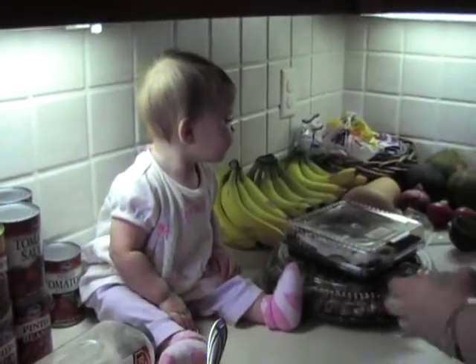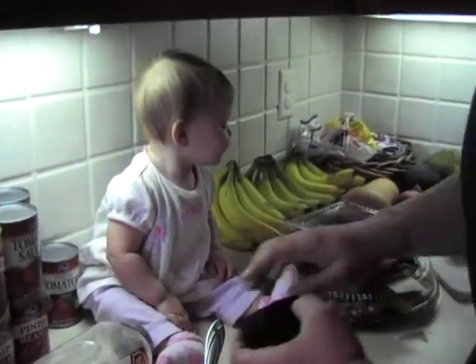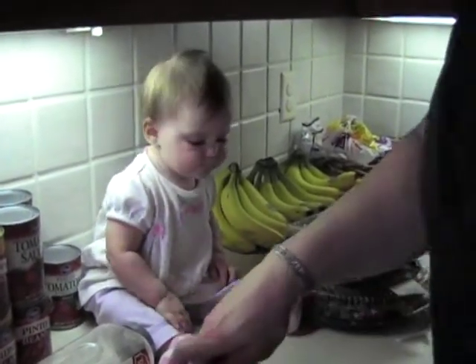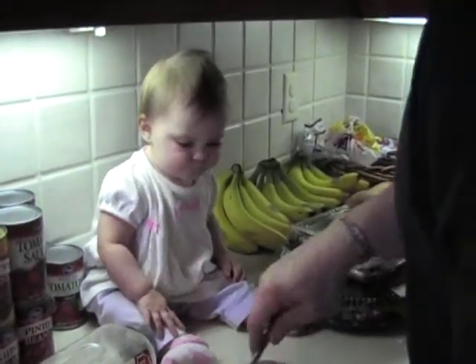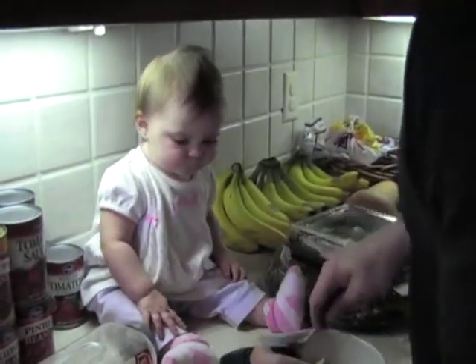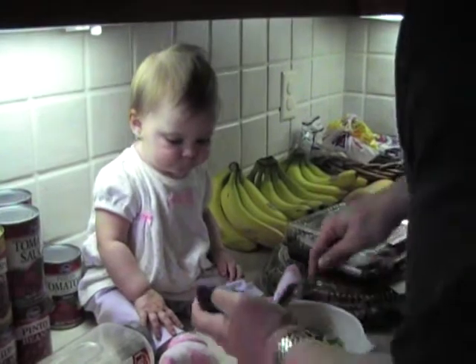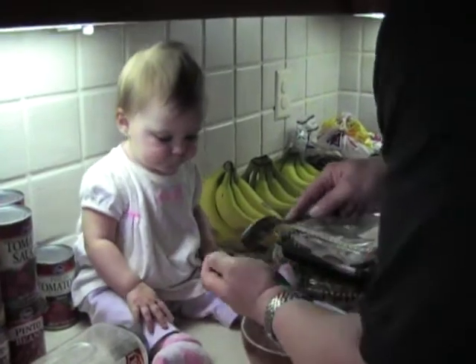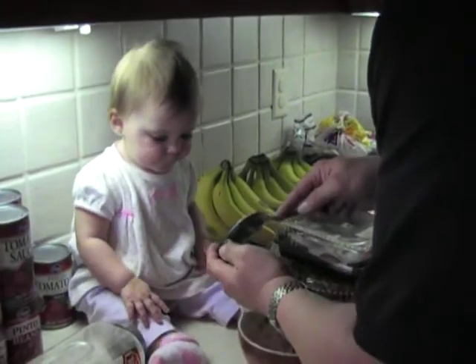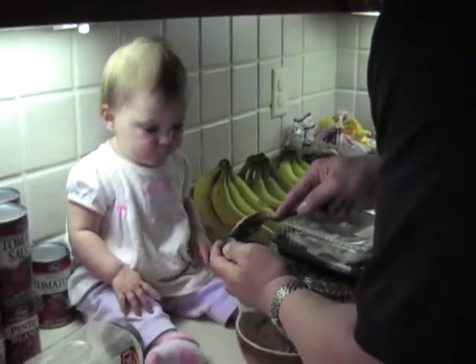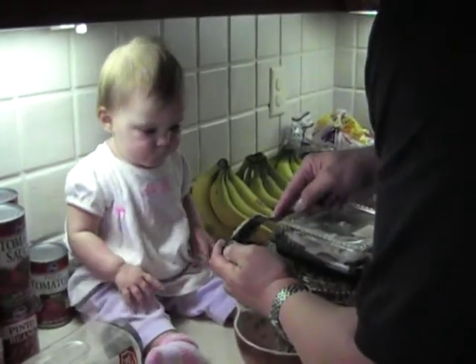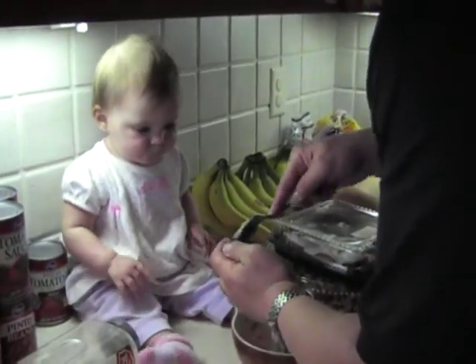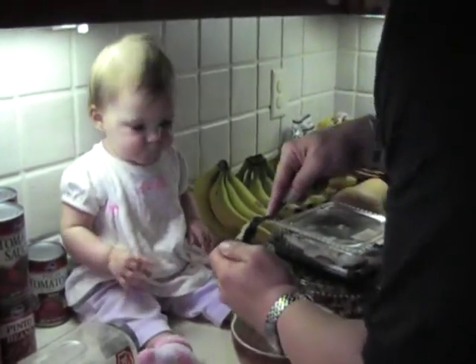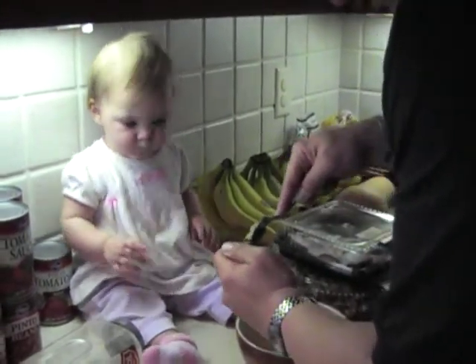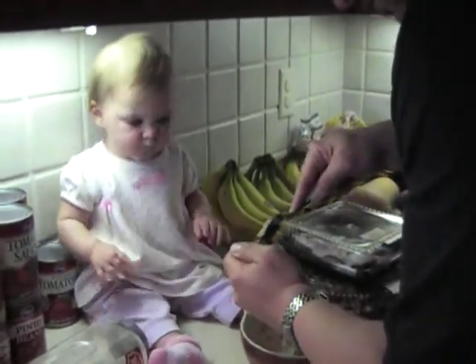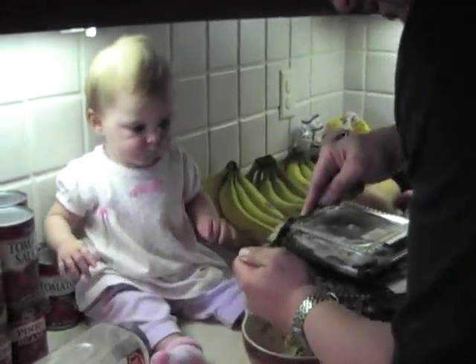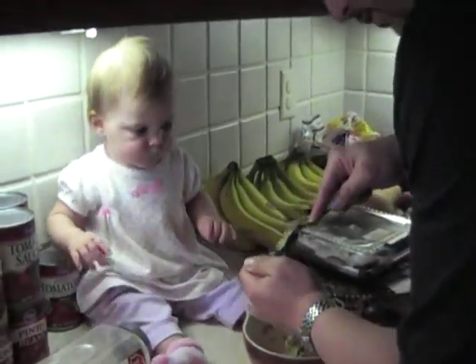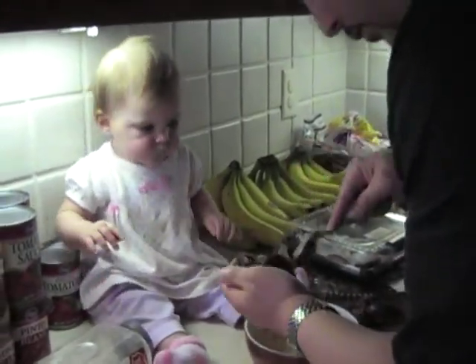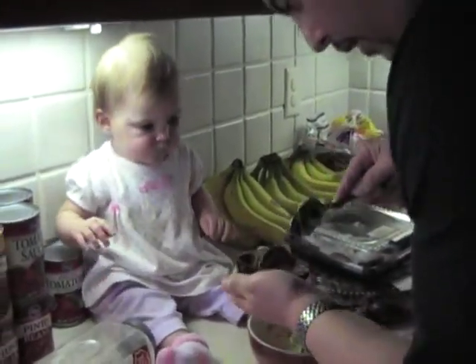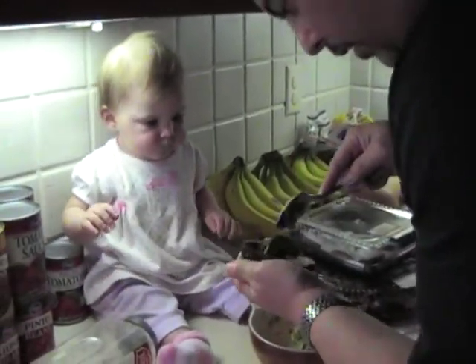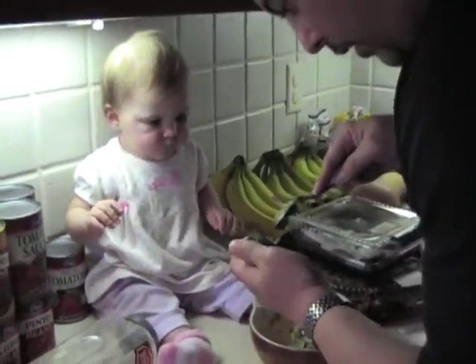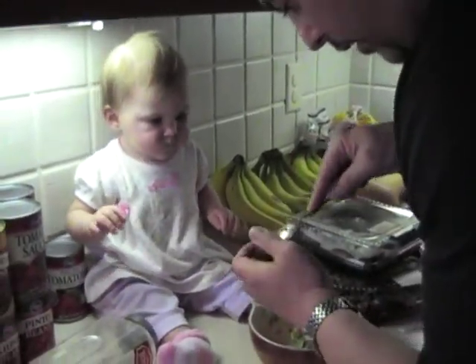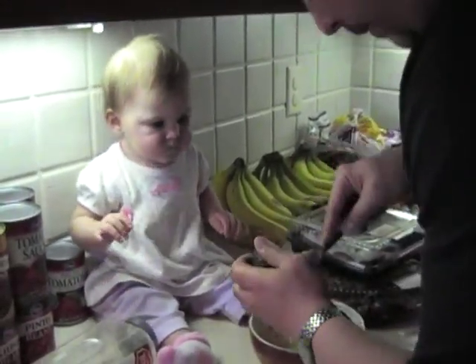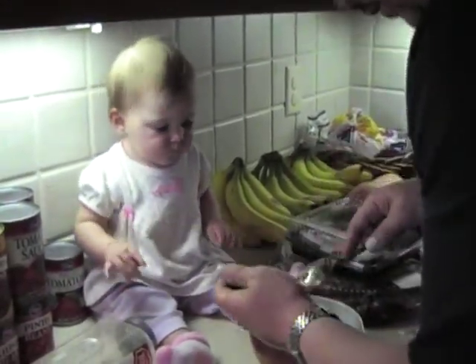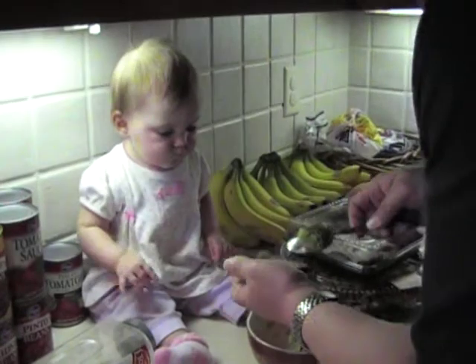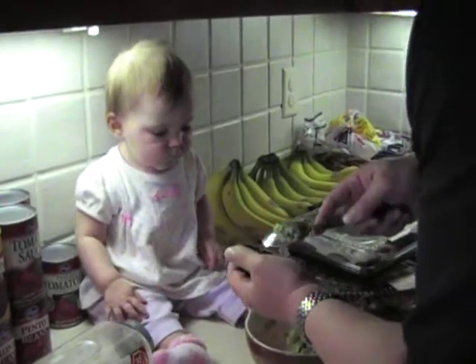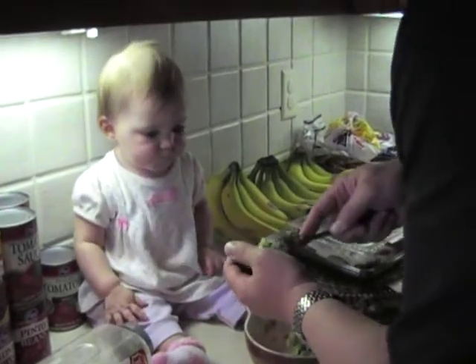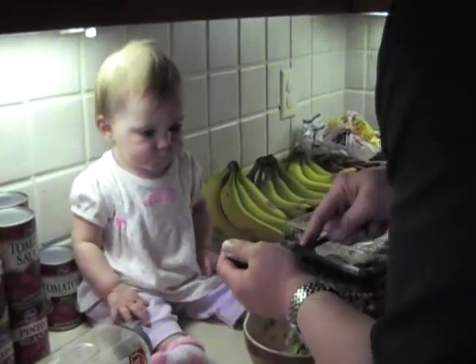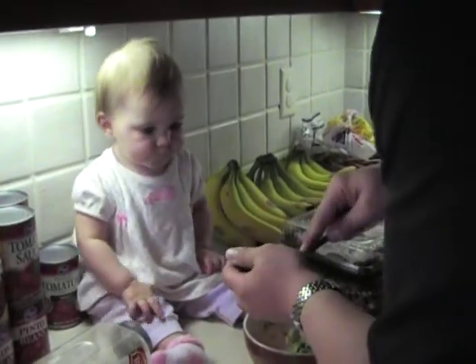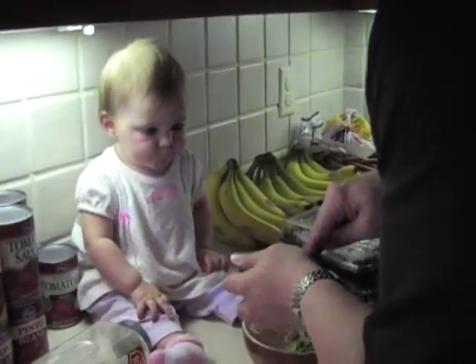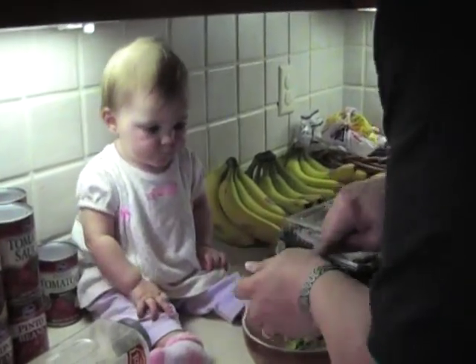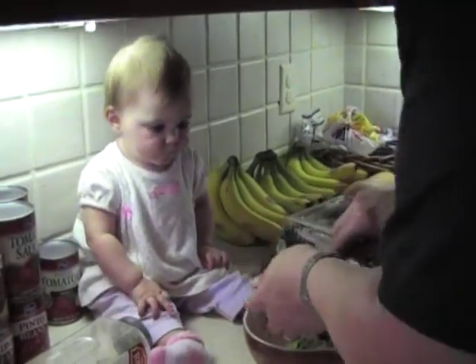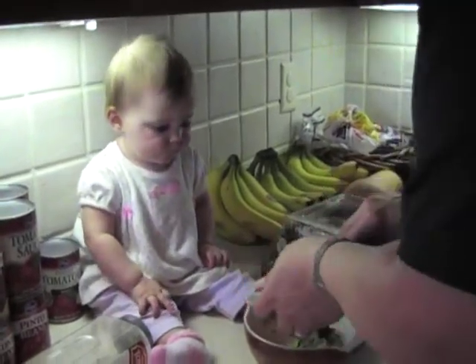And you take your little spoon and you scoop it out. This stuff has seen better days, man. Is it good? Well, it'll be fine. It's just old. It's just way, way ripe.